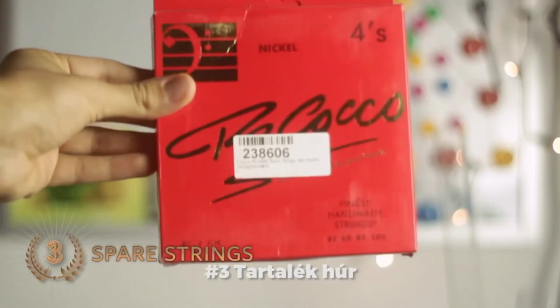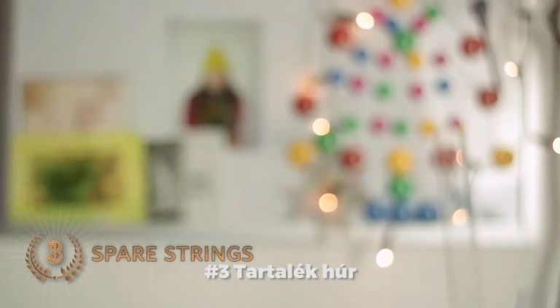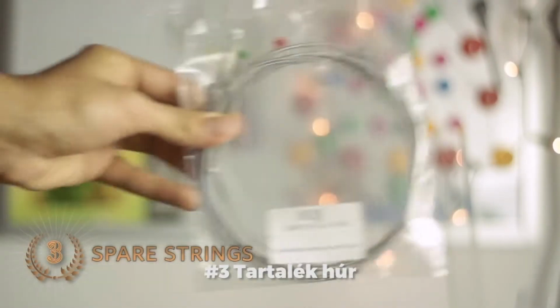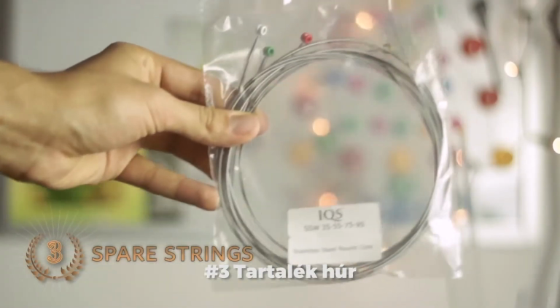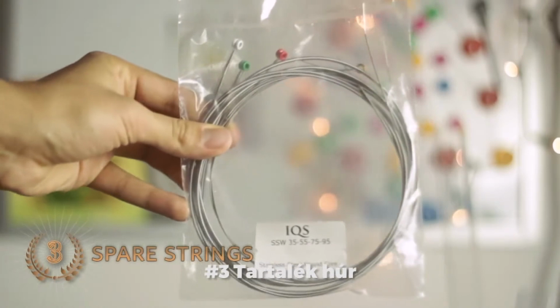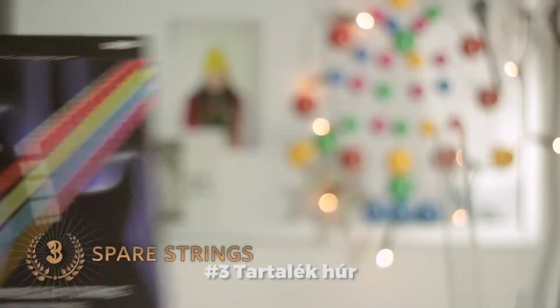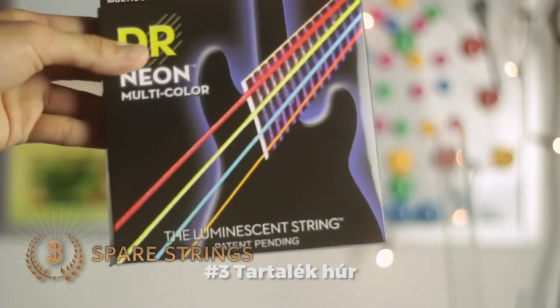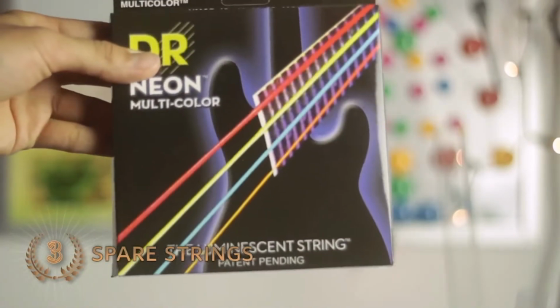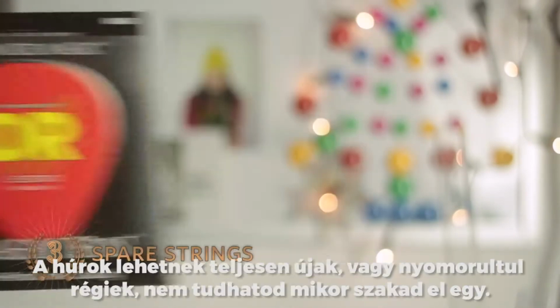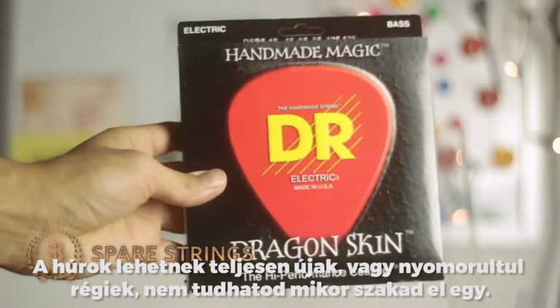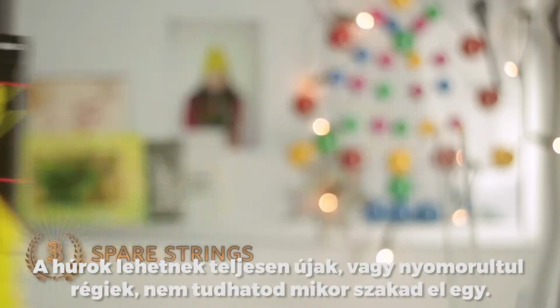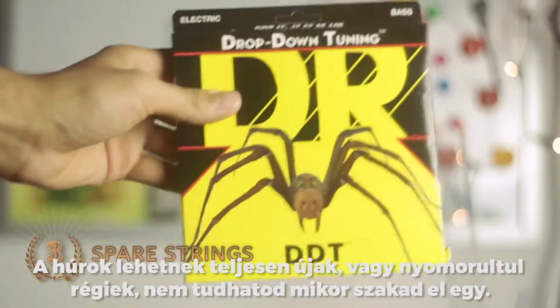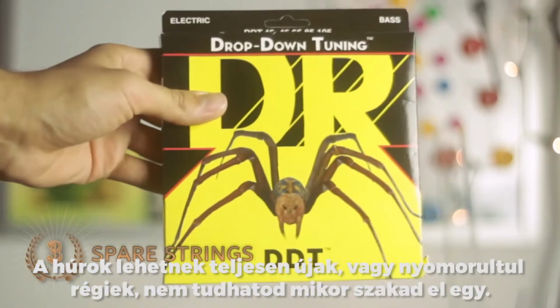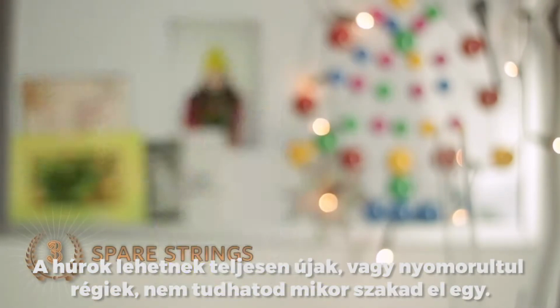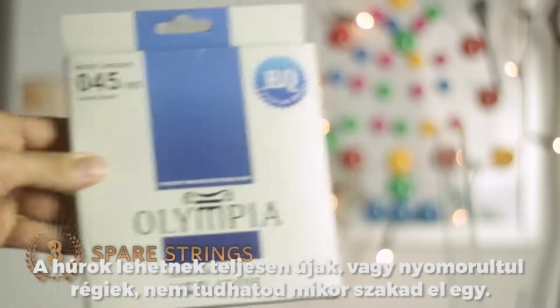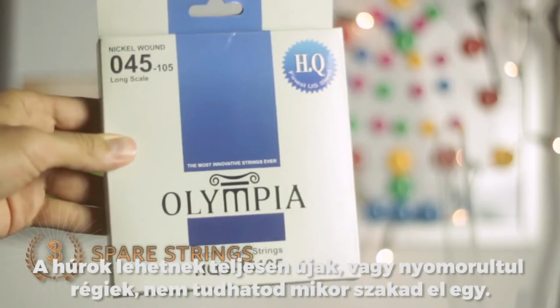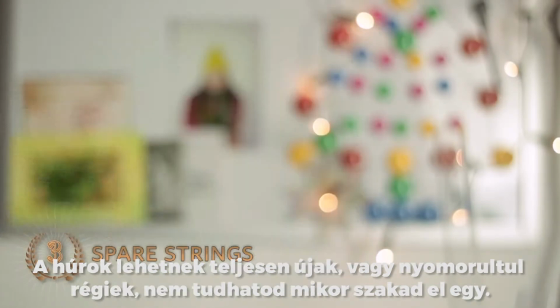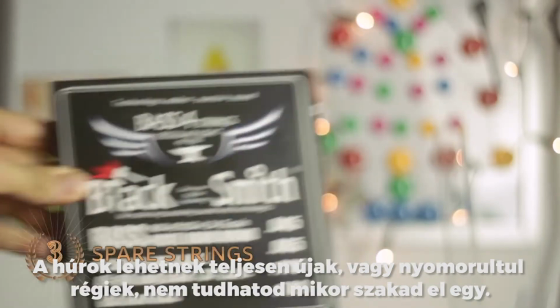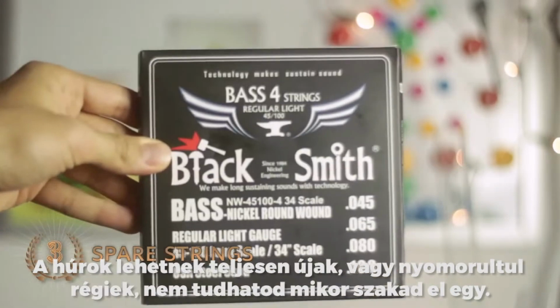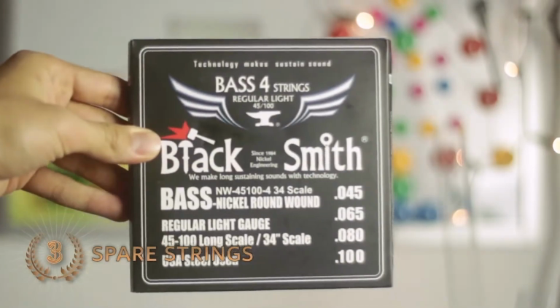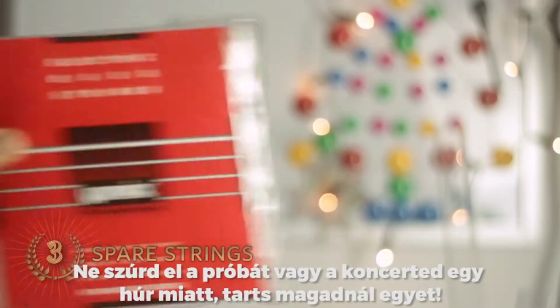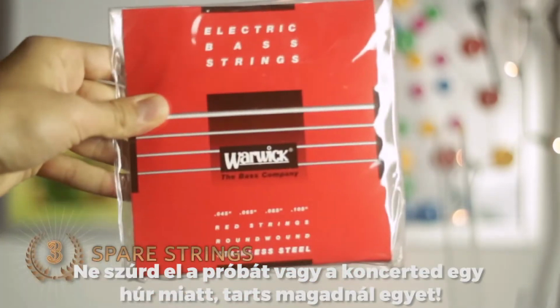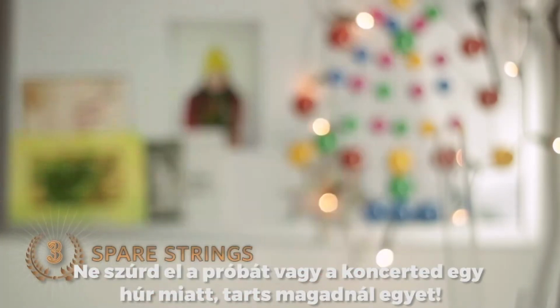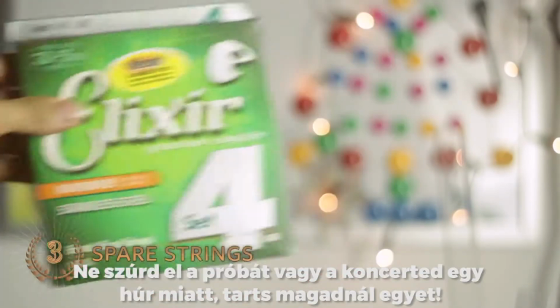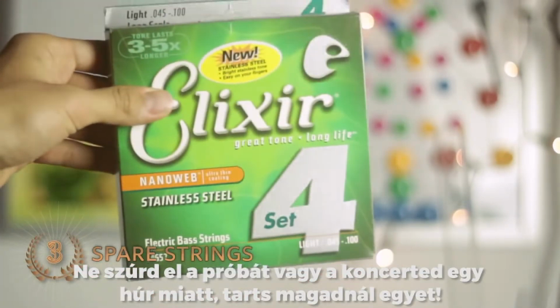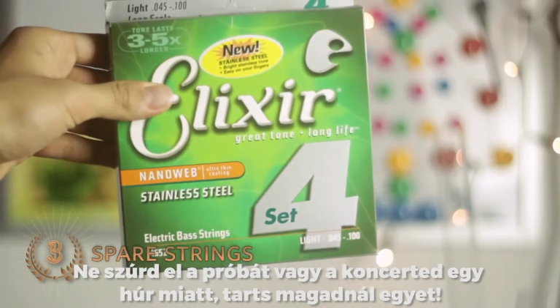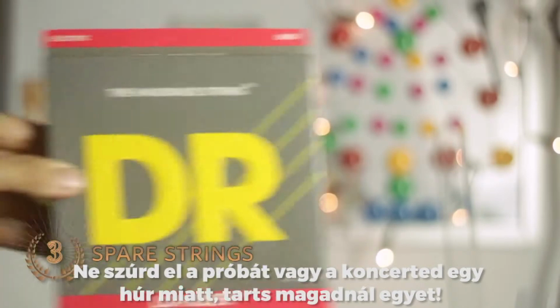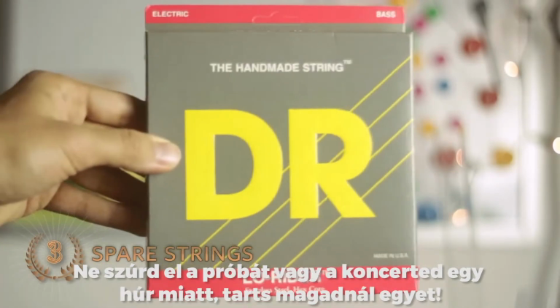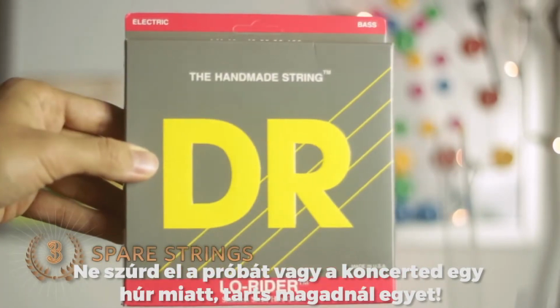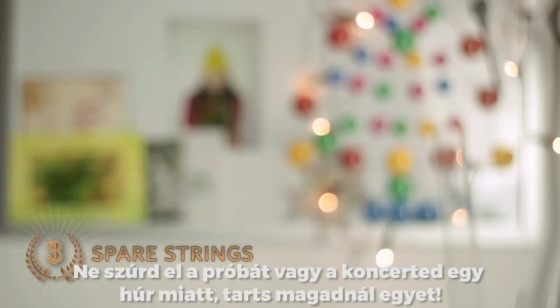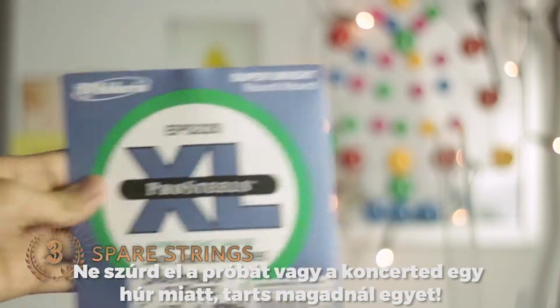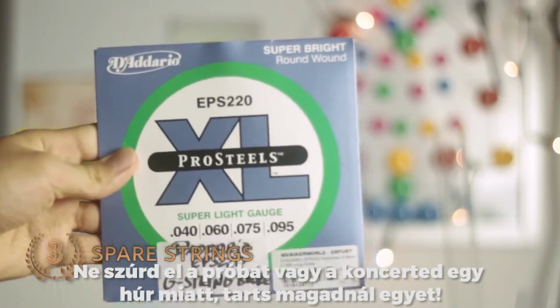Number 3: Spare set of strings. Strings can be fresh and new, or miserable and old, but you never know when one could break. Don't ruin your practice, rehearsal or concert by not having a backup string, so carry one.